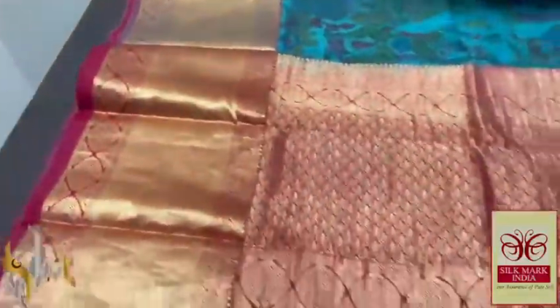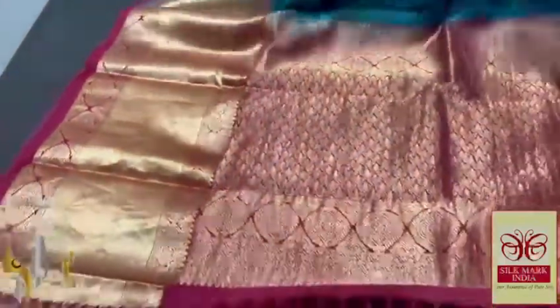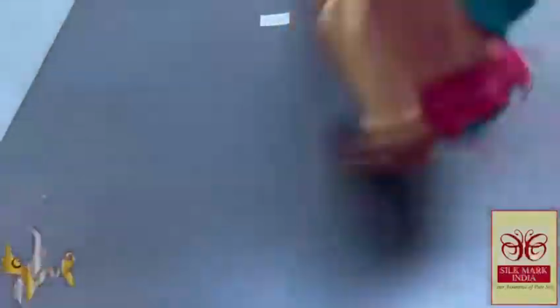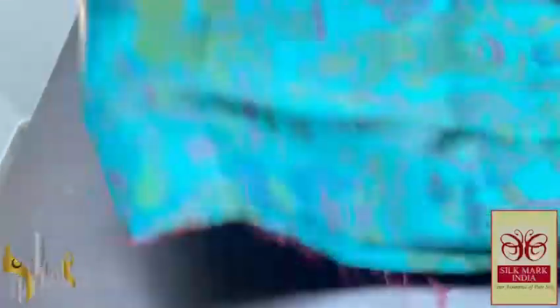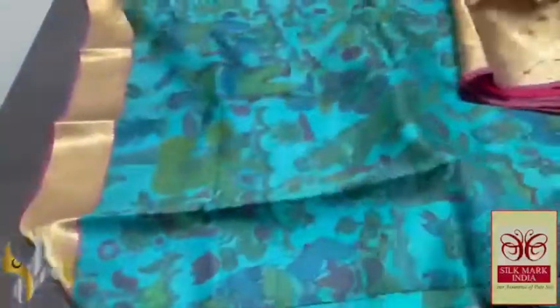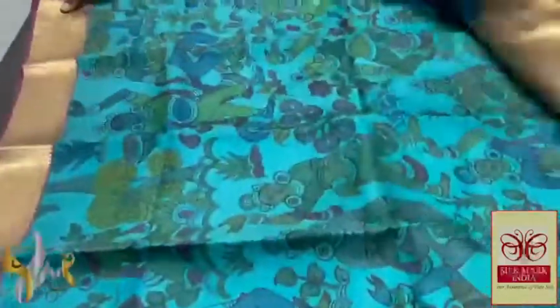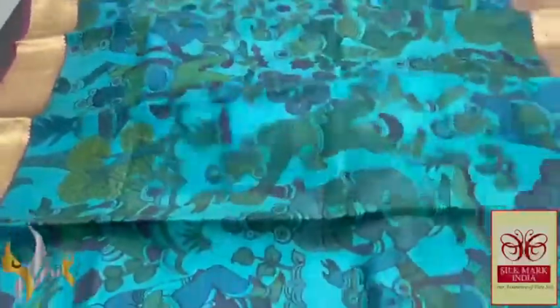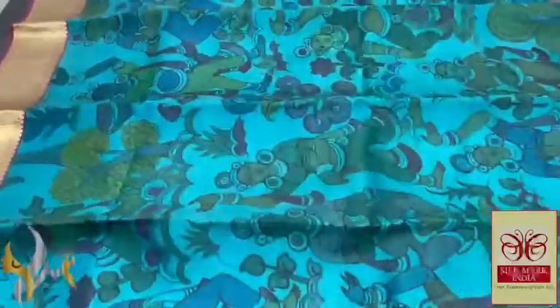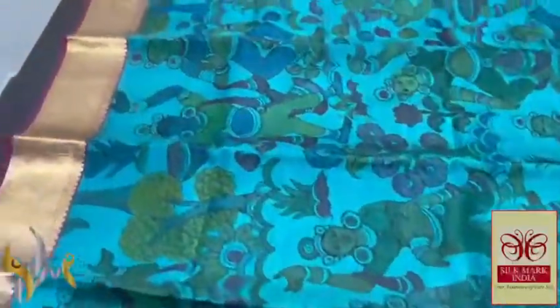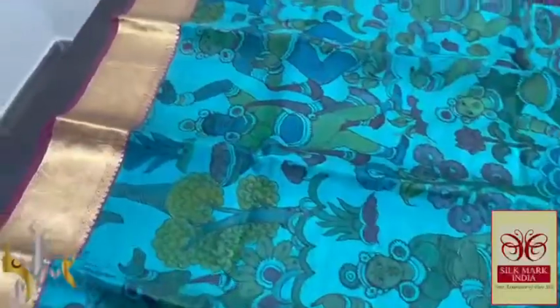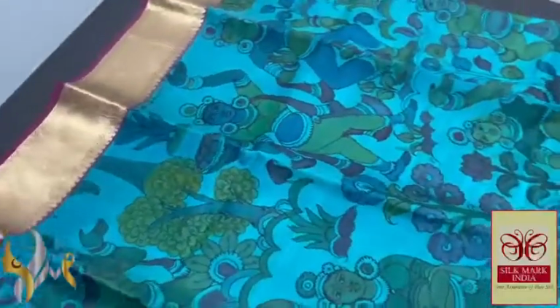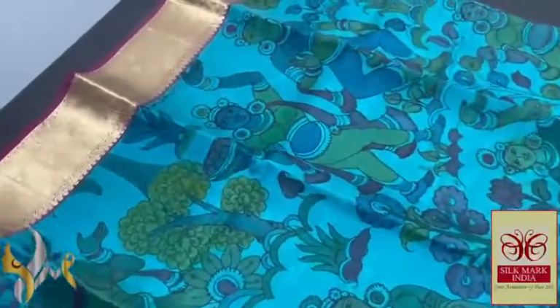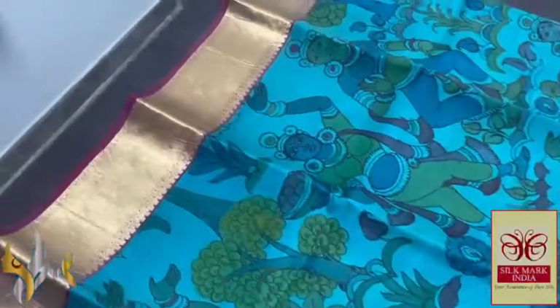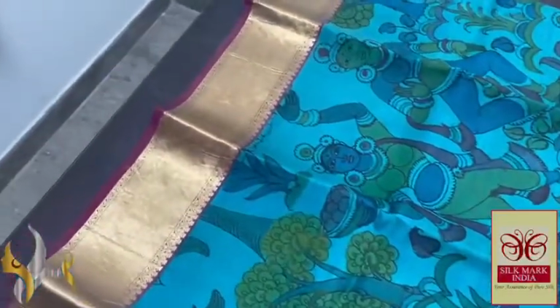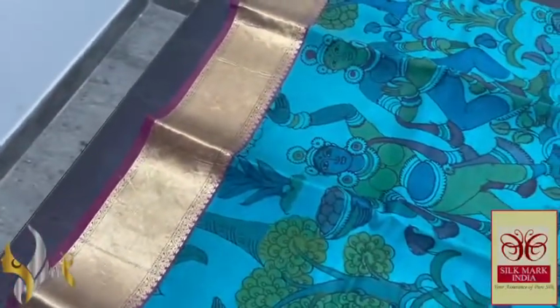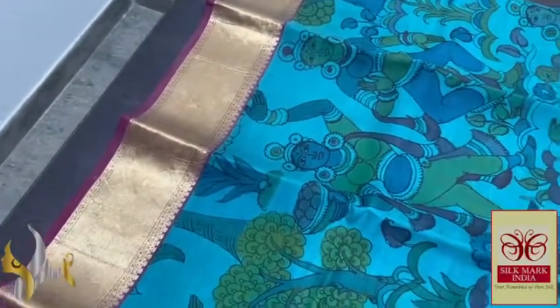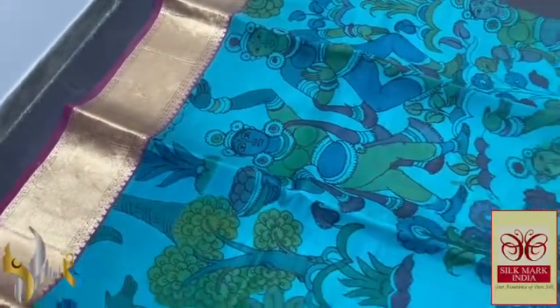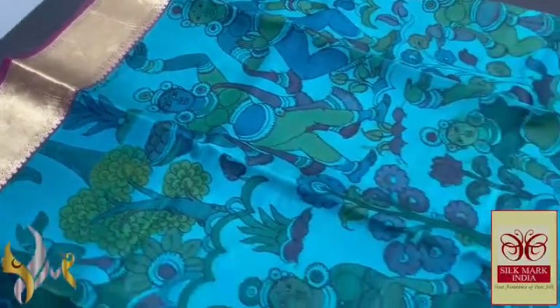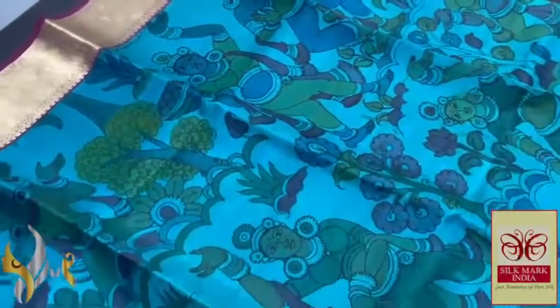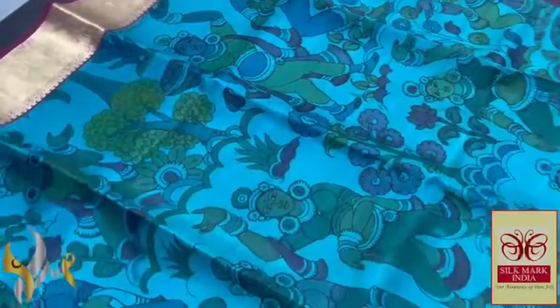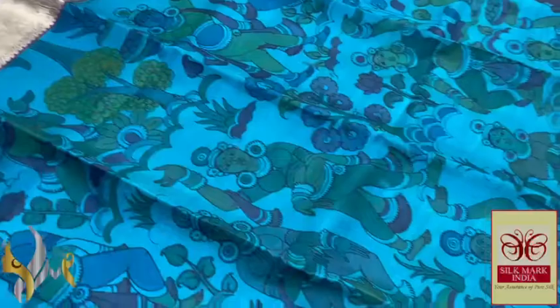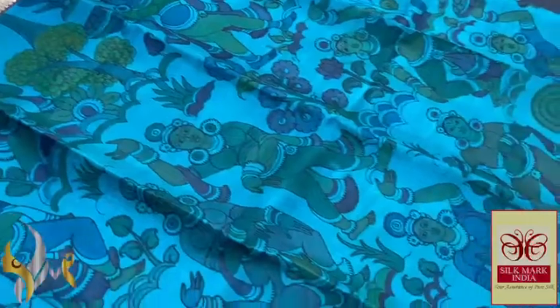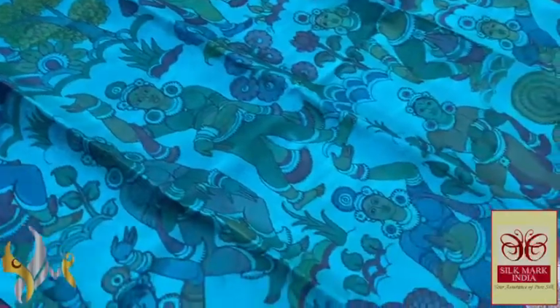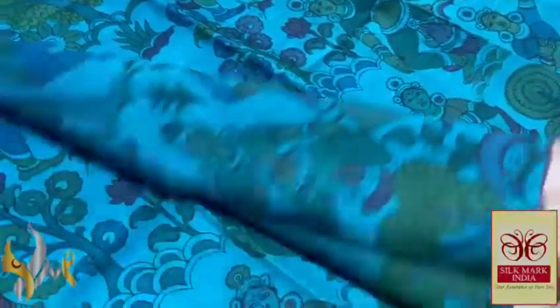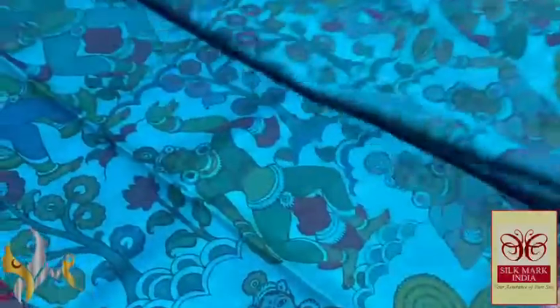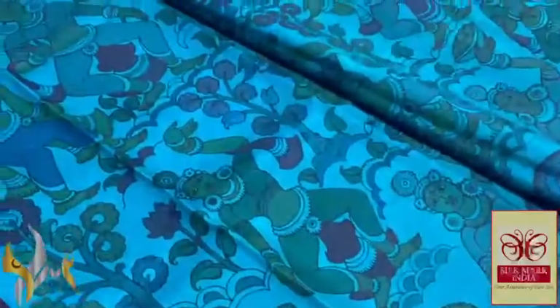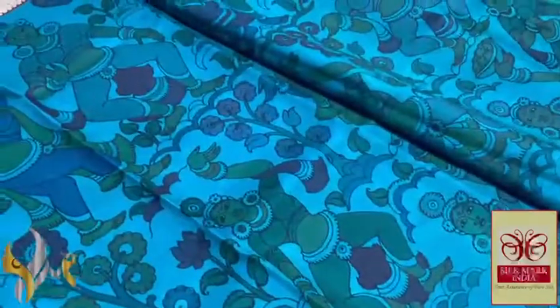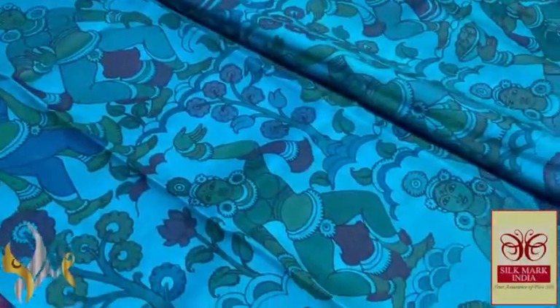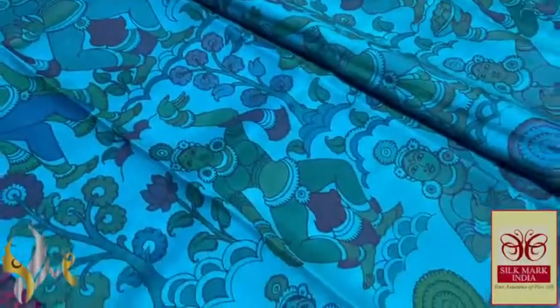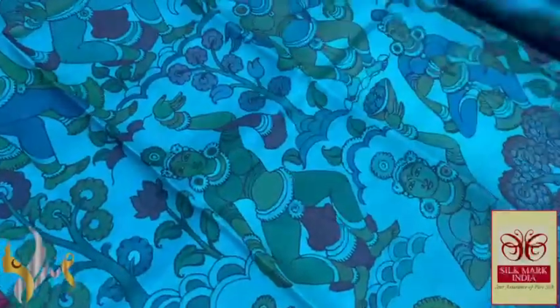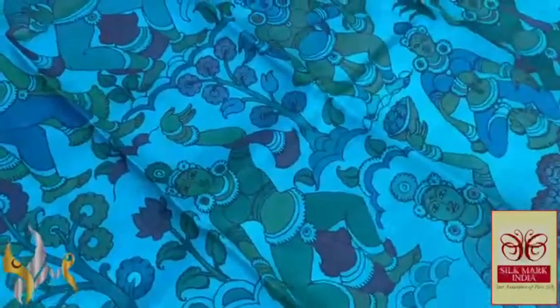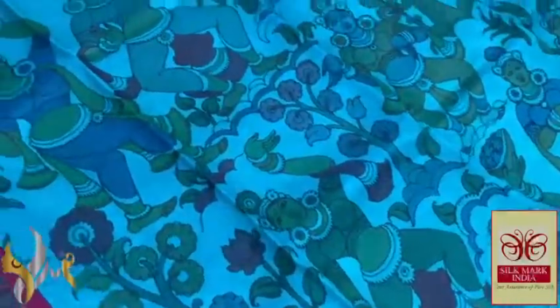The blouse piece features big borders which can be used for the sleeves. The sari itself is in a light teal blue color, on which the pen kalamkari Ellora design is done.